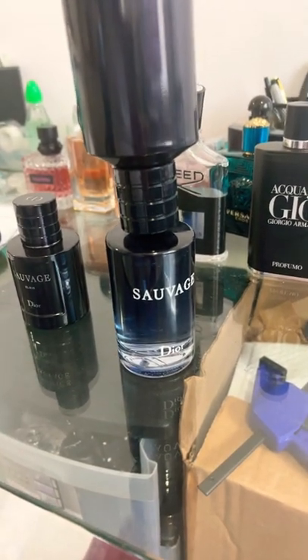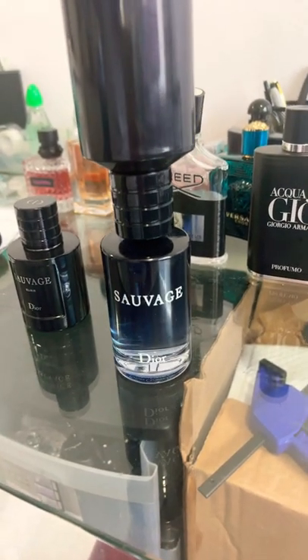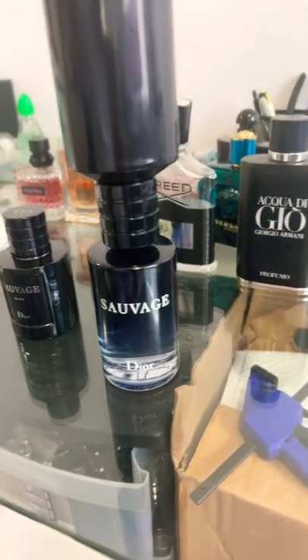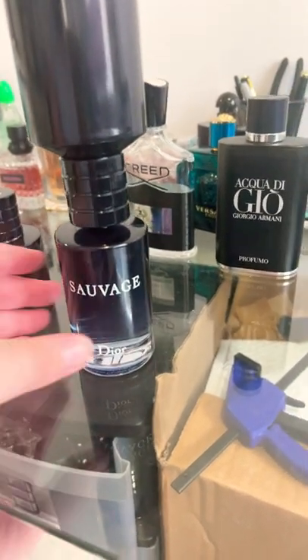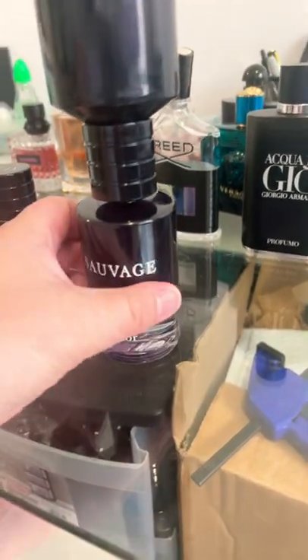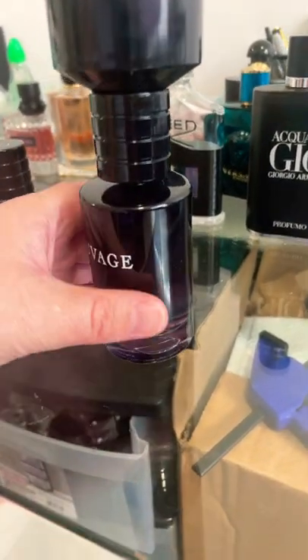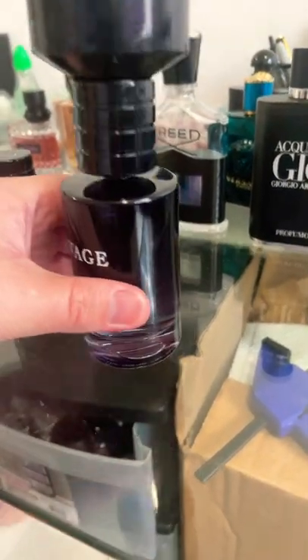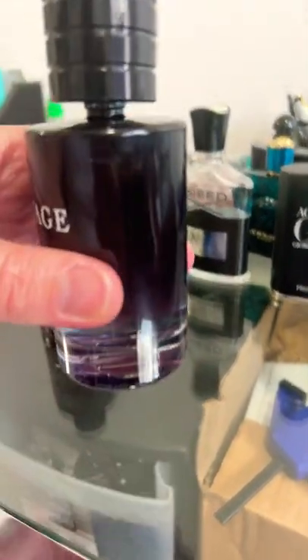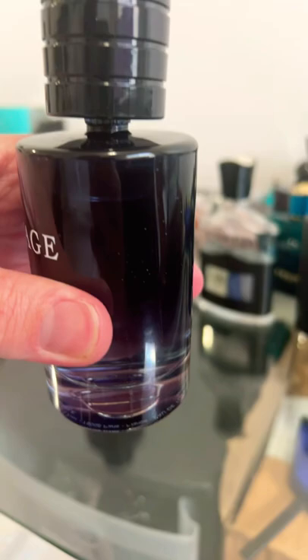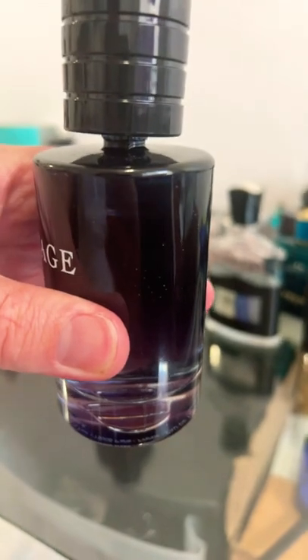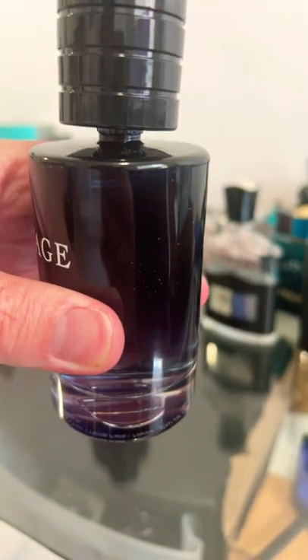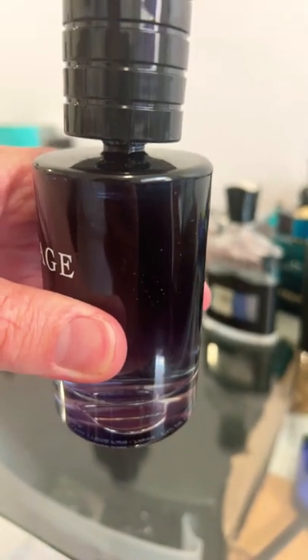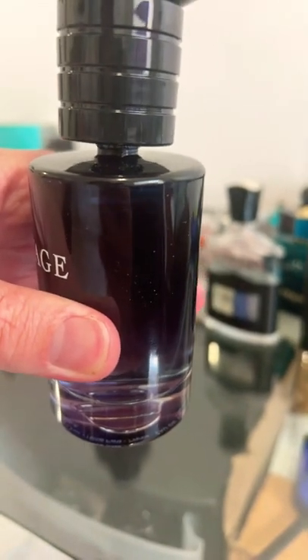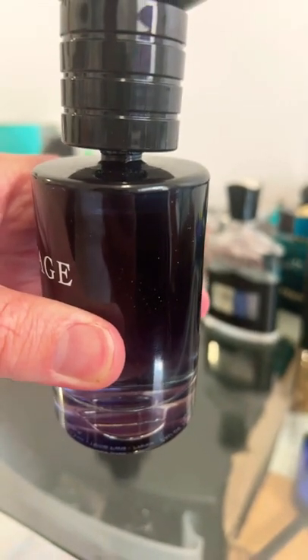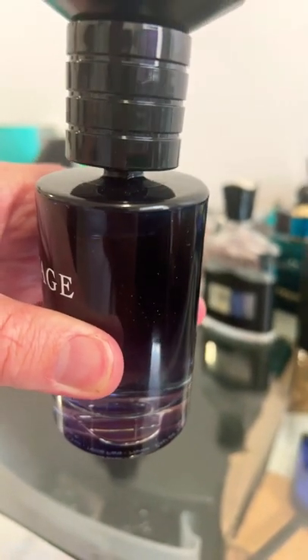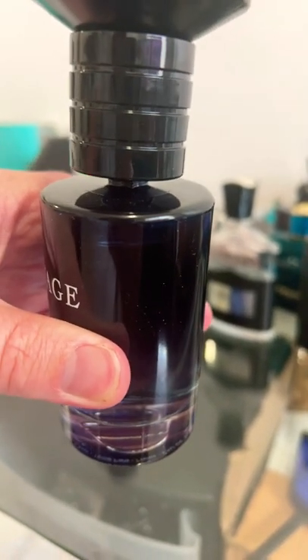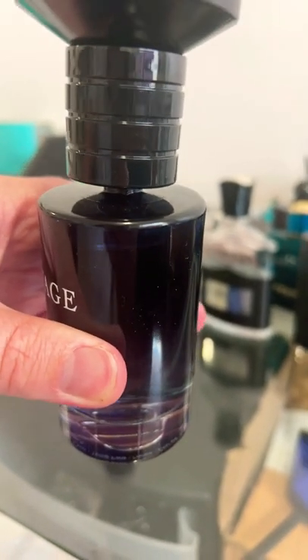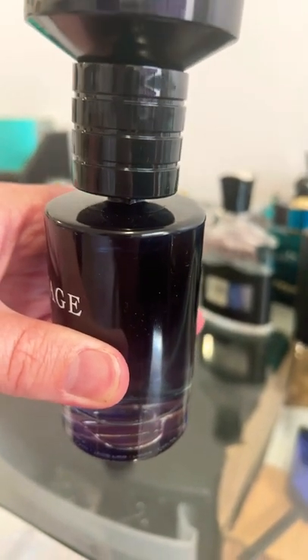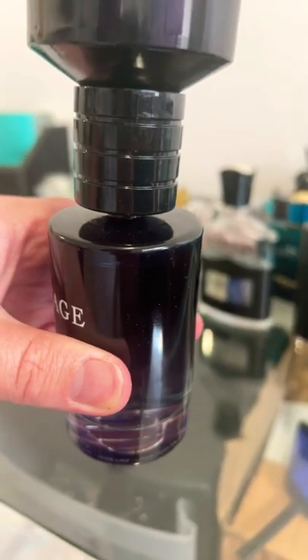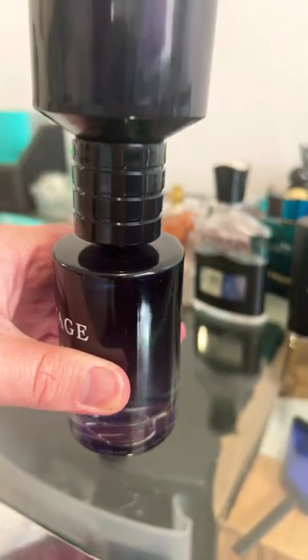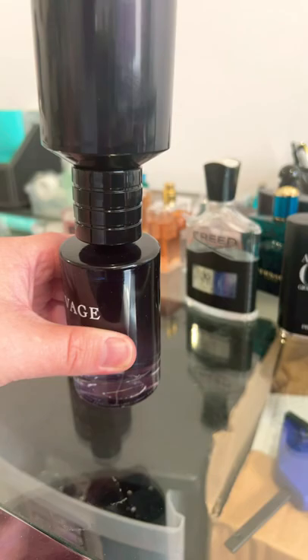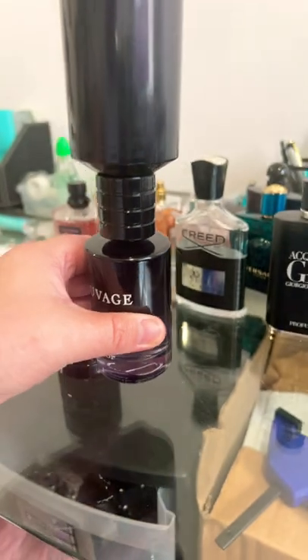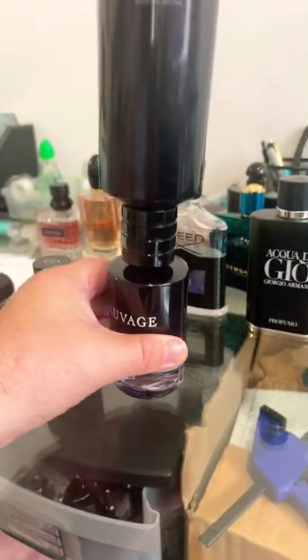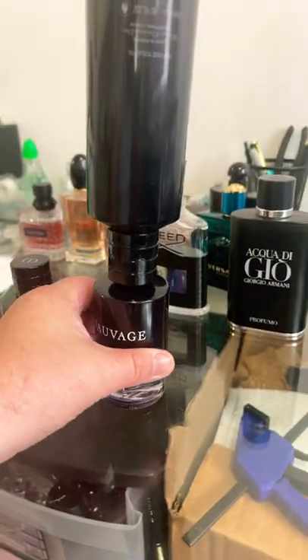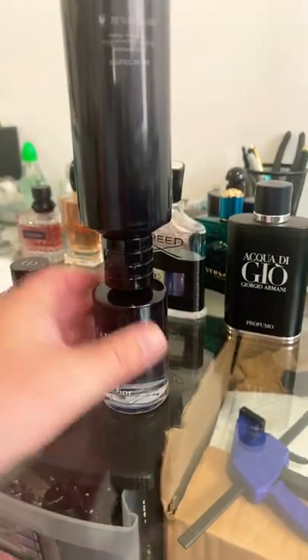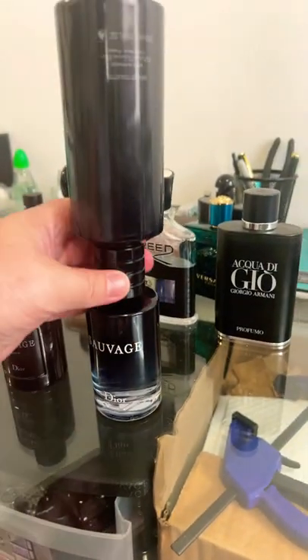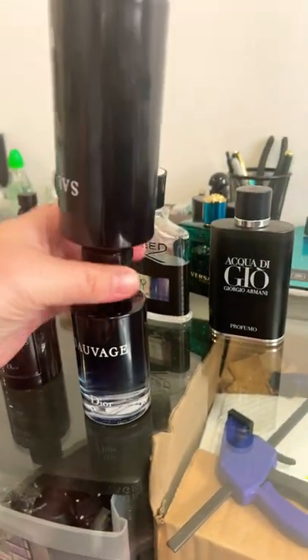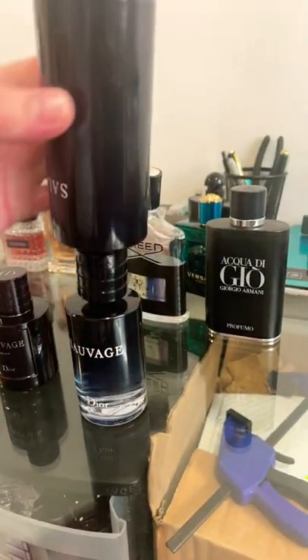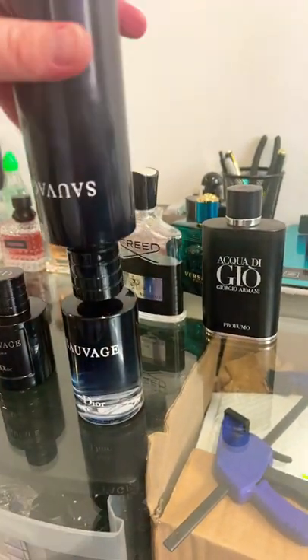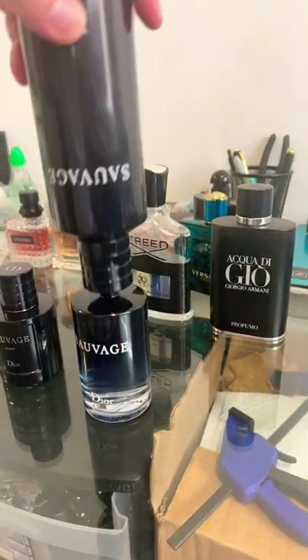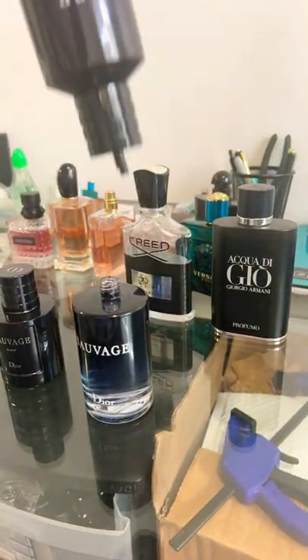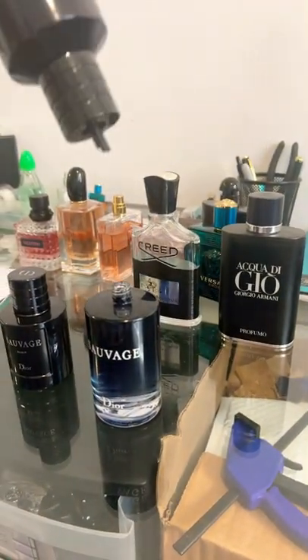Twist this and it'll start refilling. Next thing you know, that line will be all the way to the top. It'll shut off by itself and you're done. Just unscrew it — again, it won't leak.